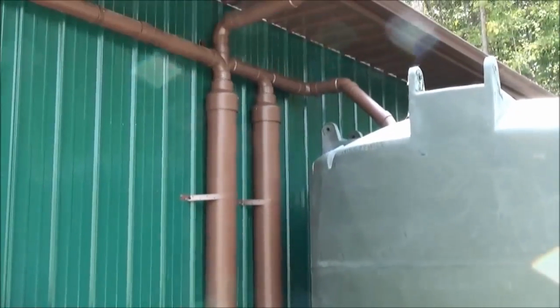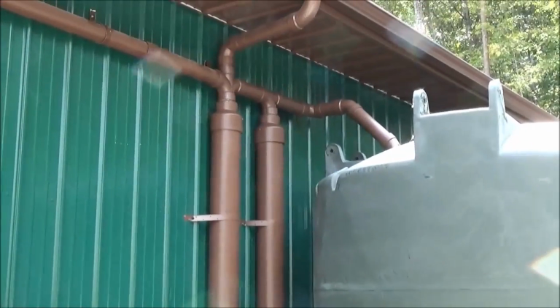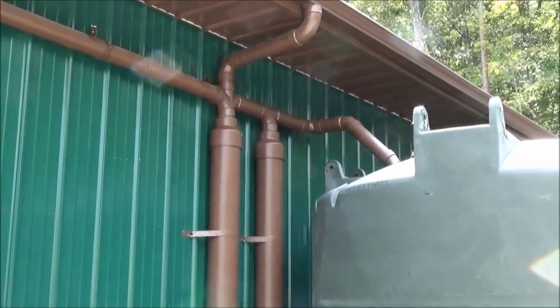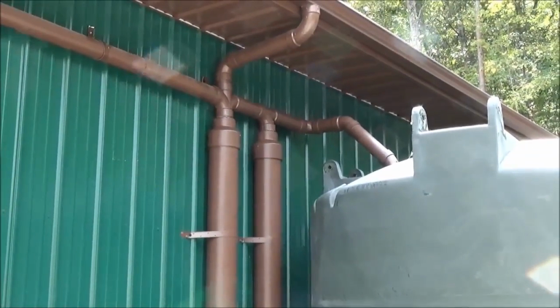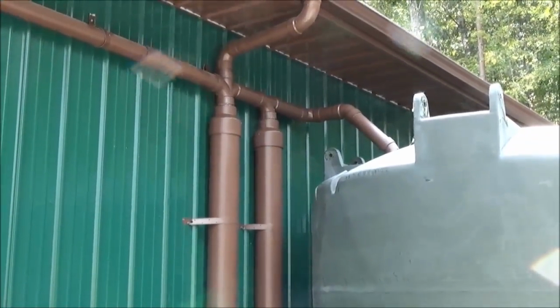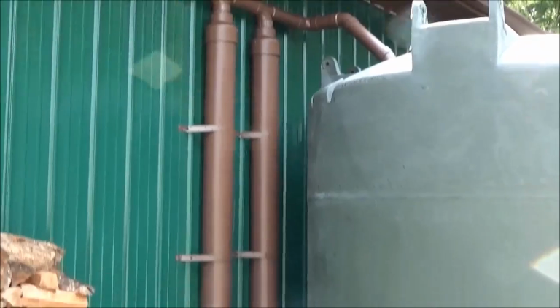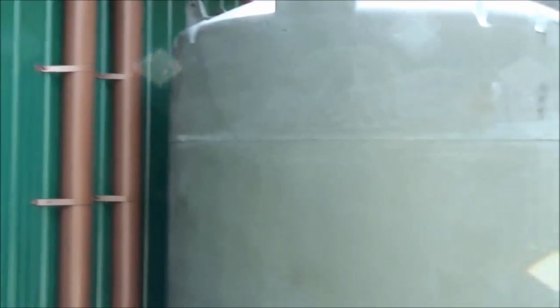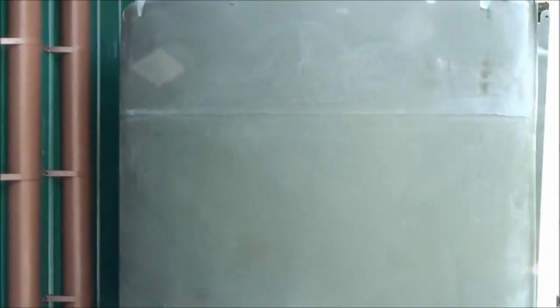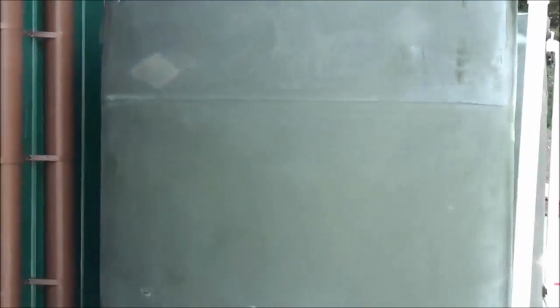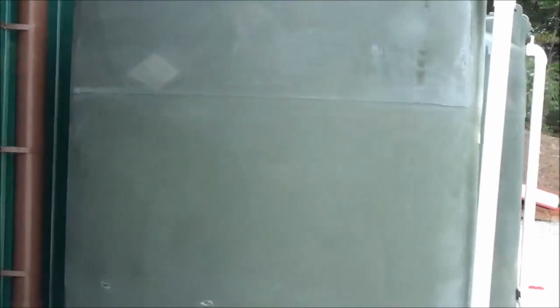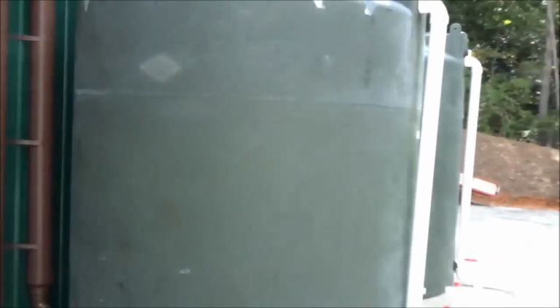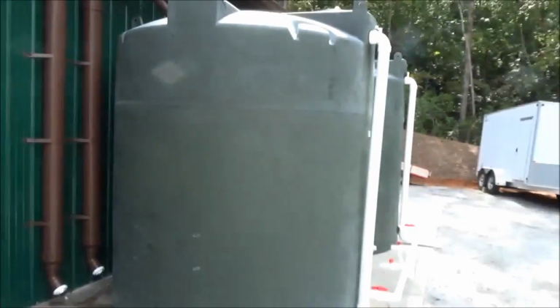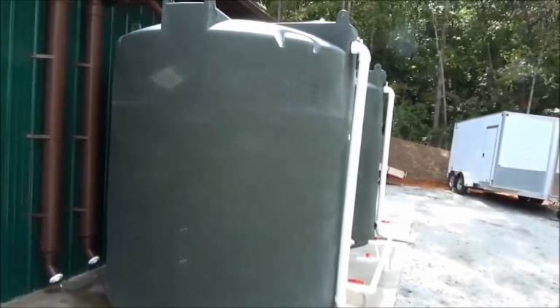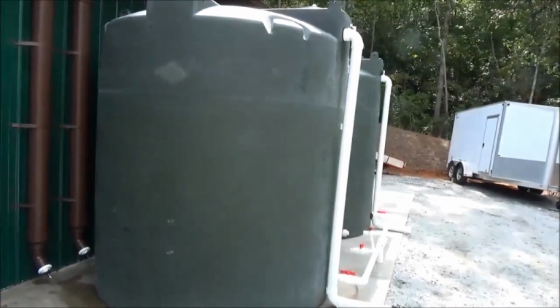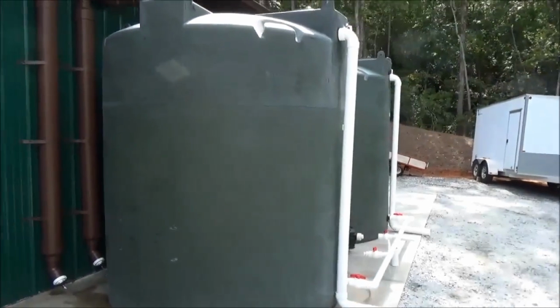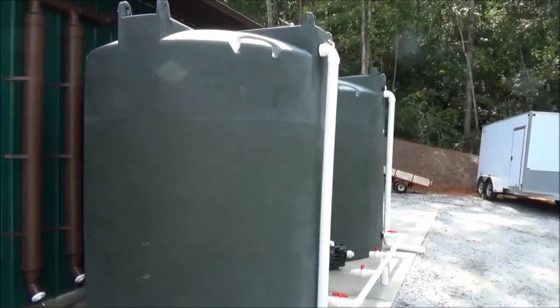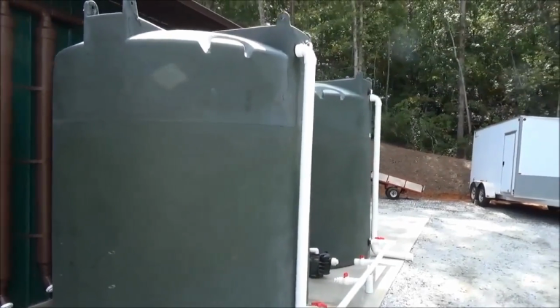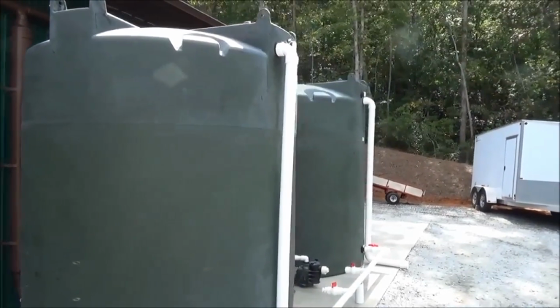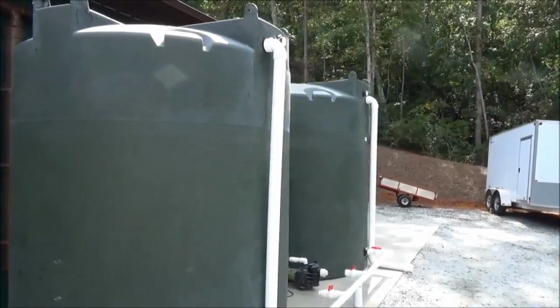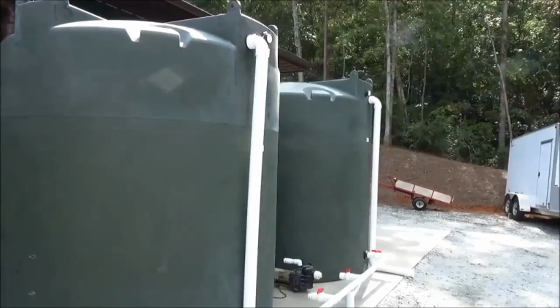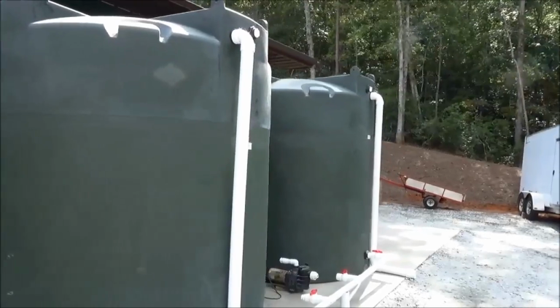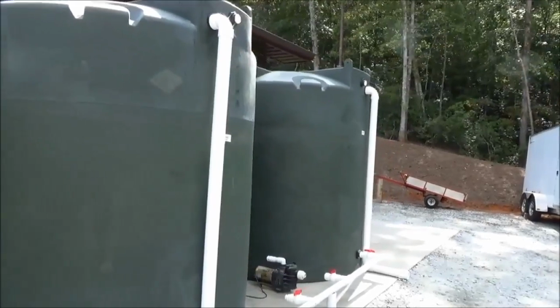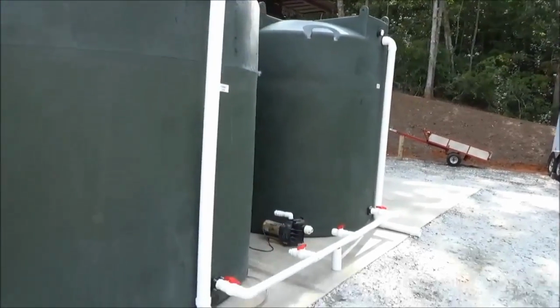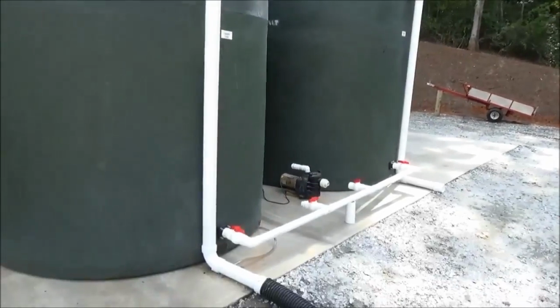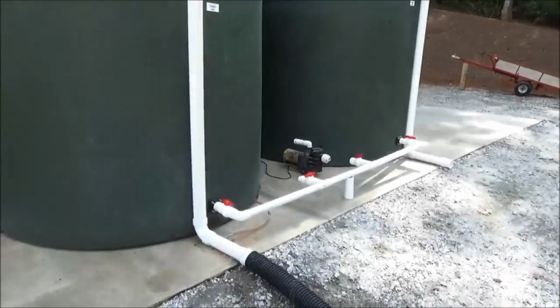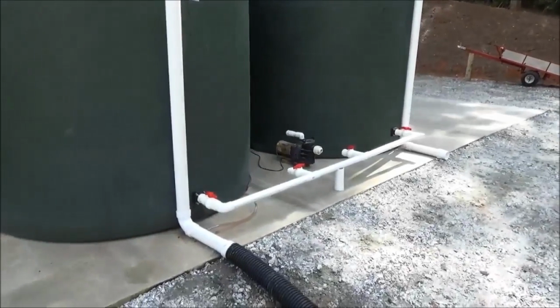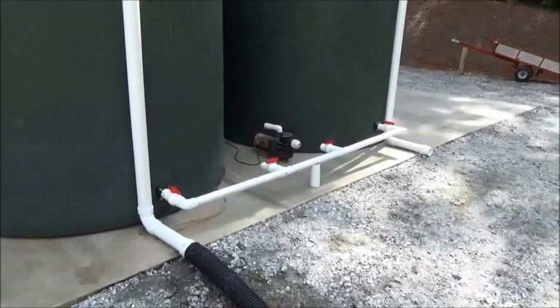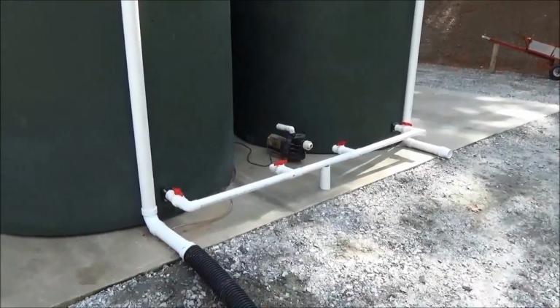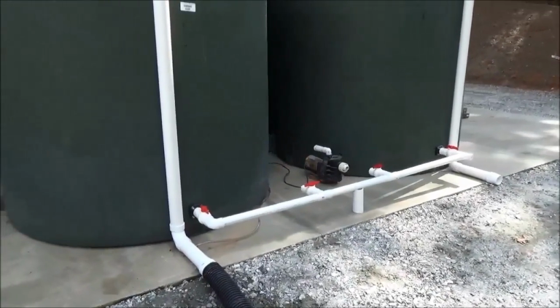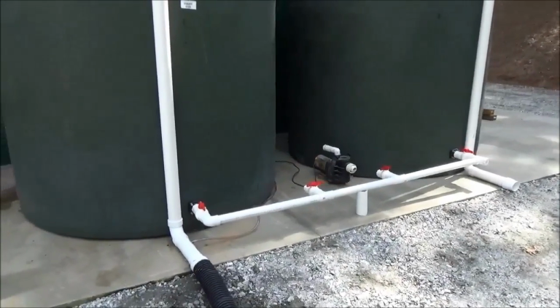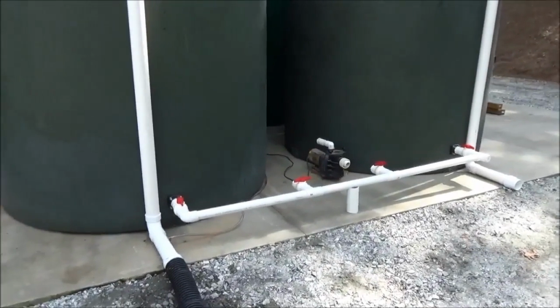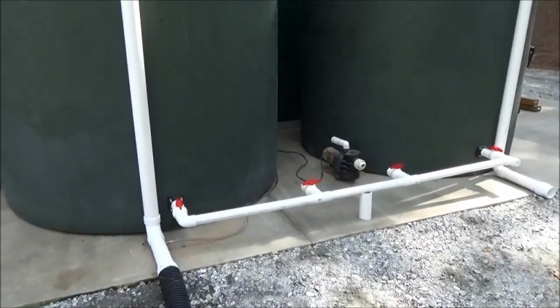We made sure we painted it to make it blend in. We've got two really nice tanks — 2,500 gallons each — and we've manifolded them together, because one of the tanks is going to receive more water.